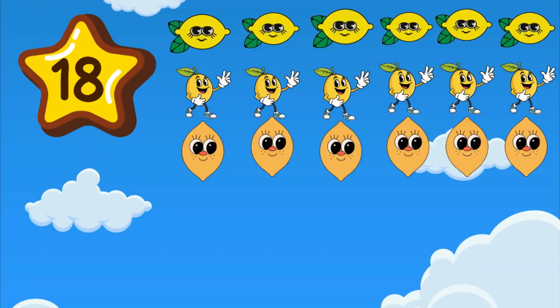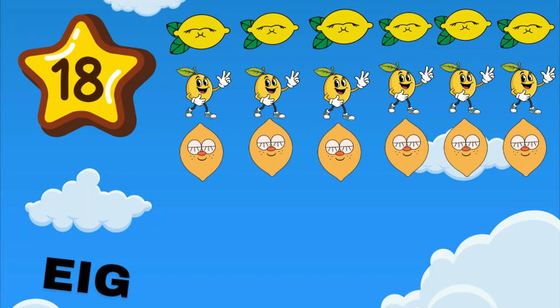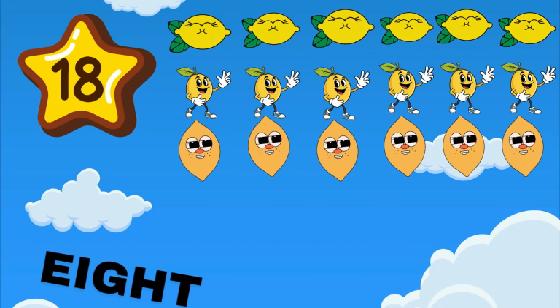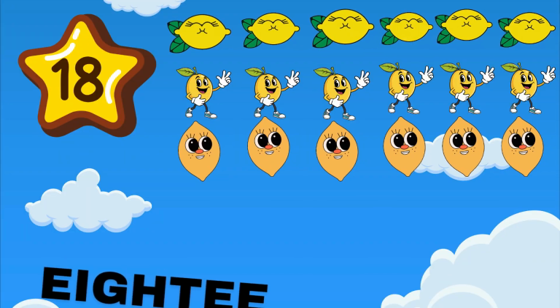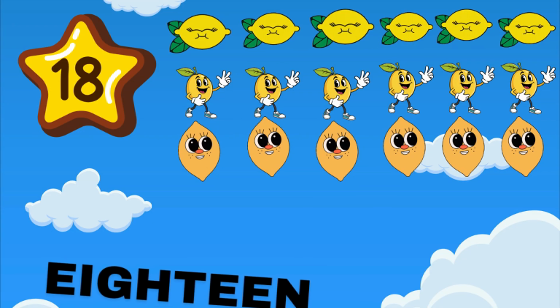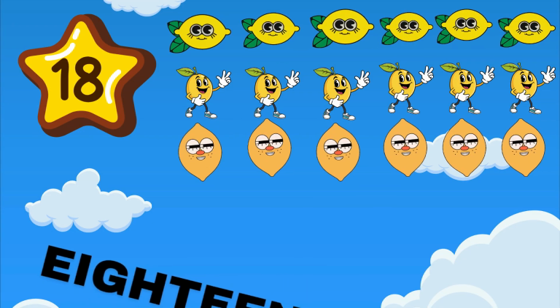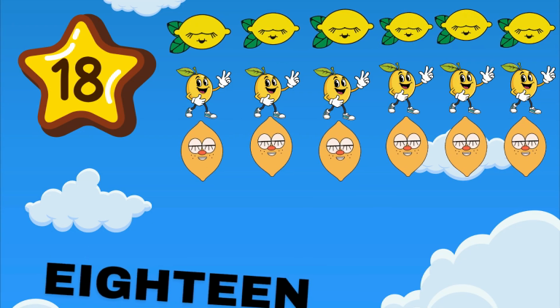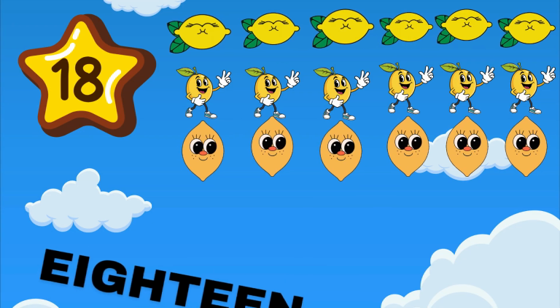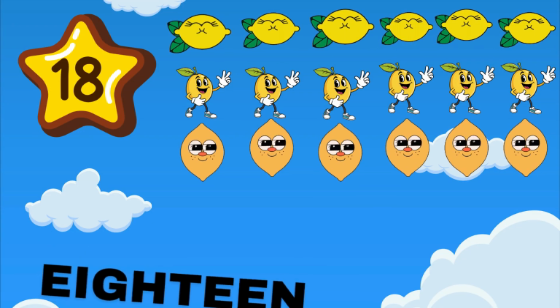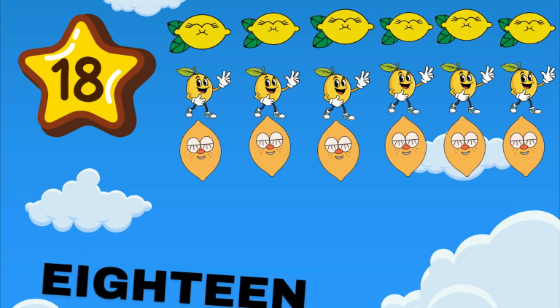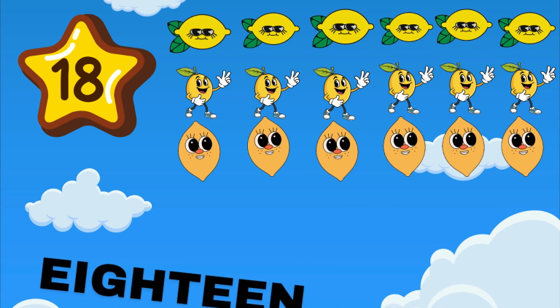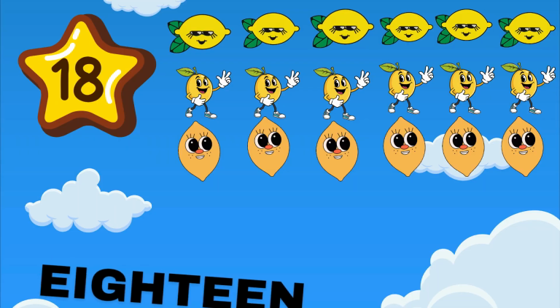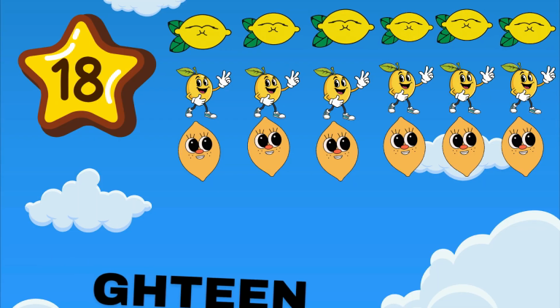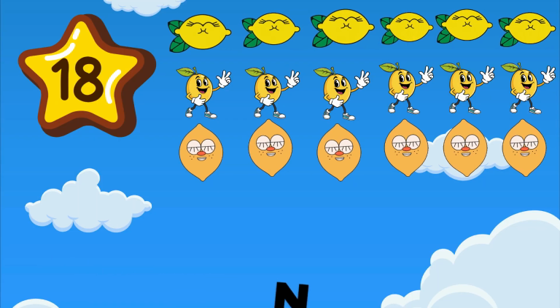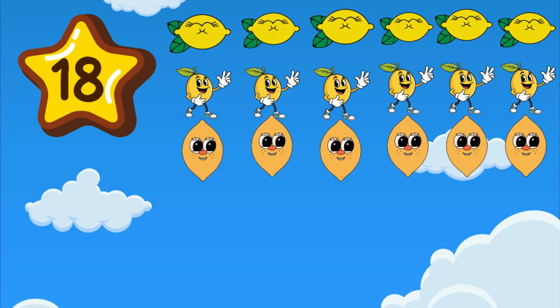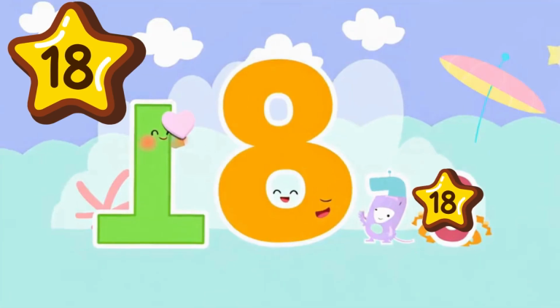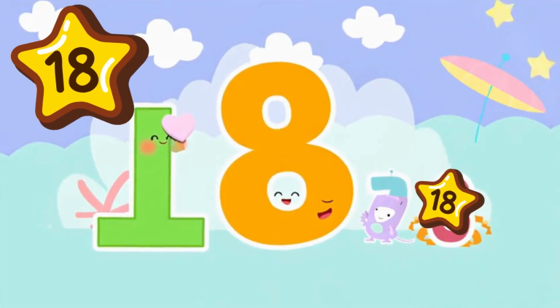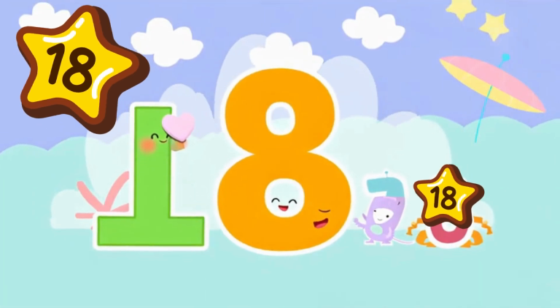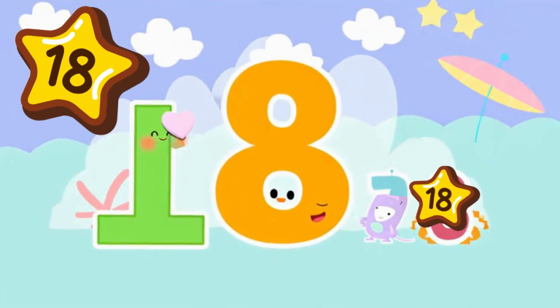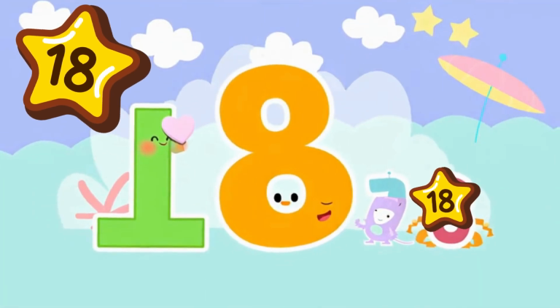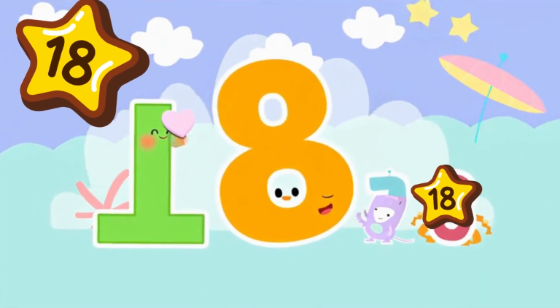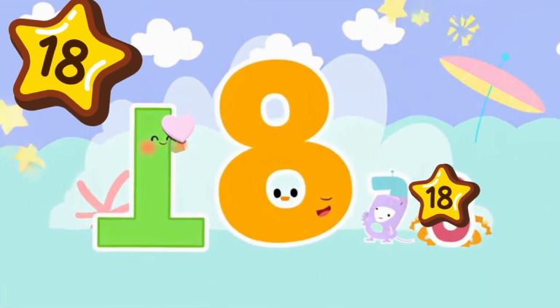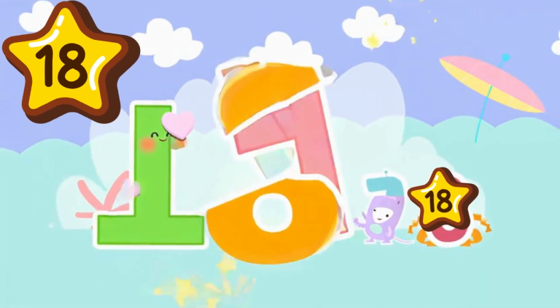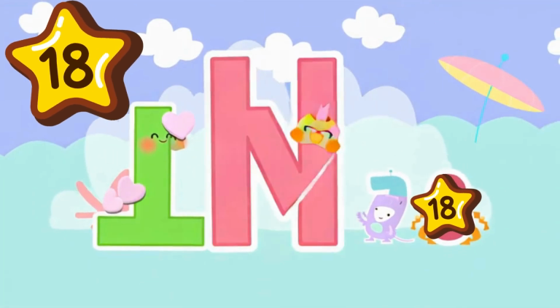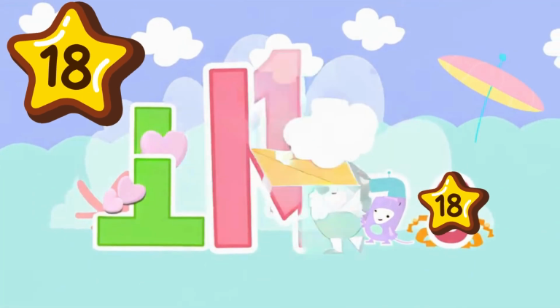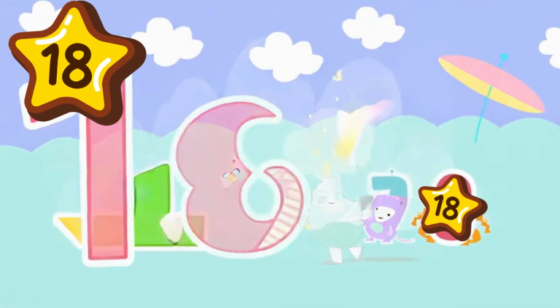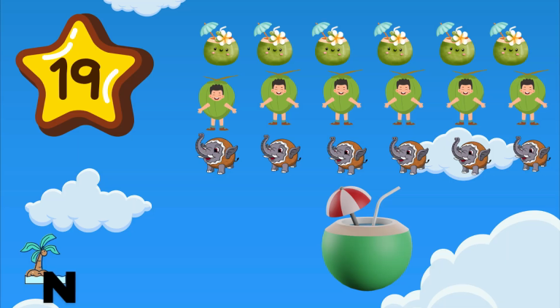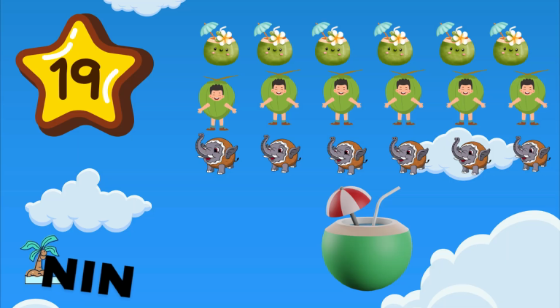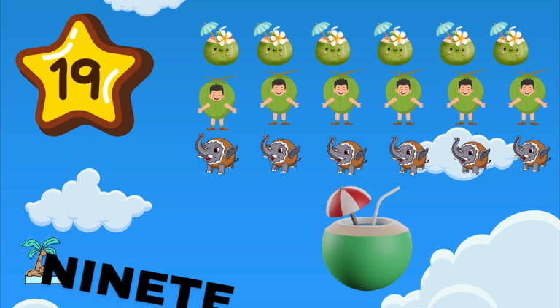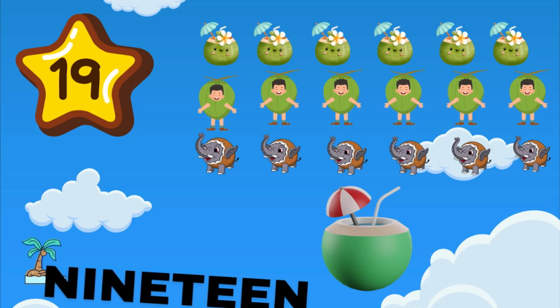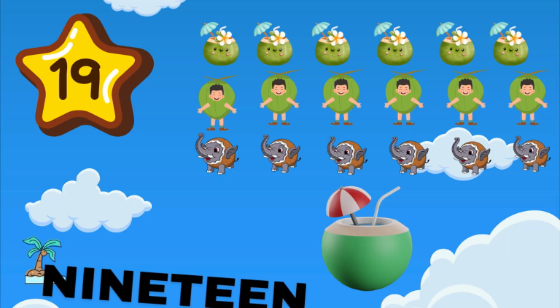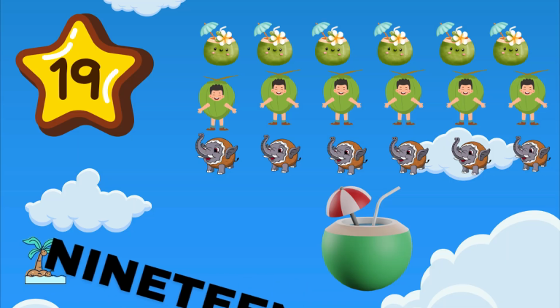18 is a one and eight. 10 plus eight feels really great. How many lemons on the plate? 18 sitting nice and straight.